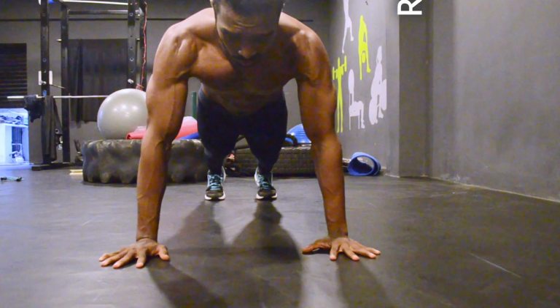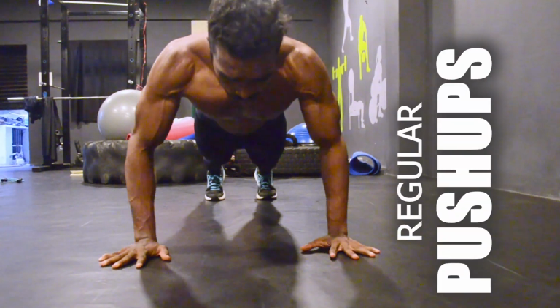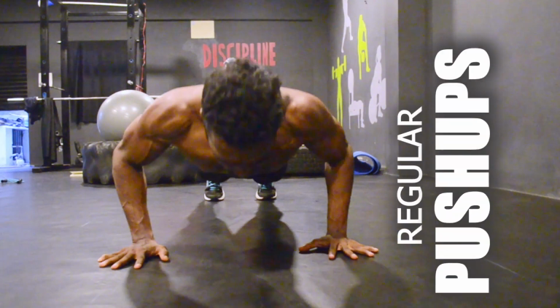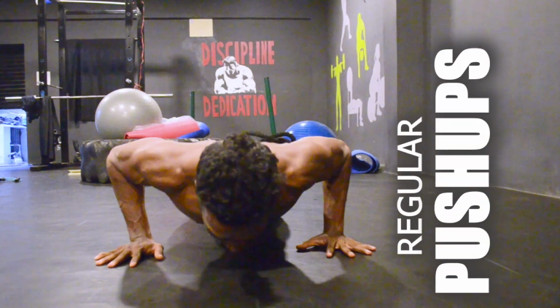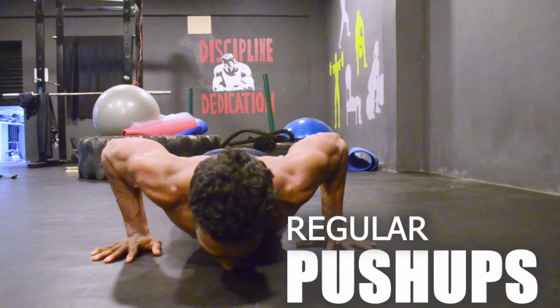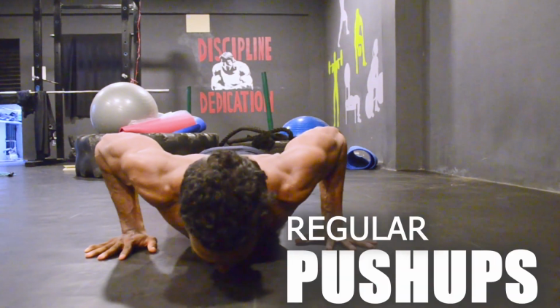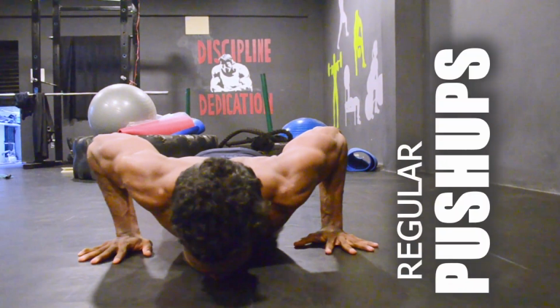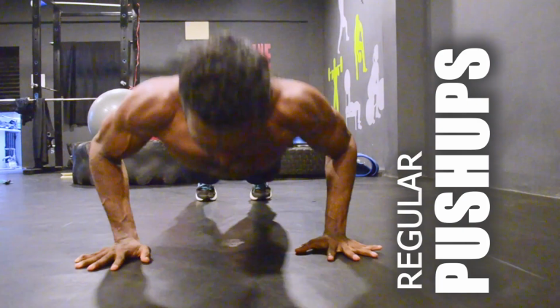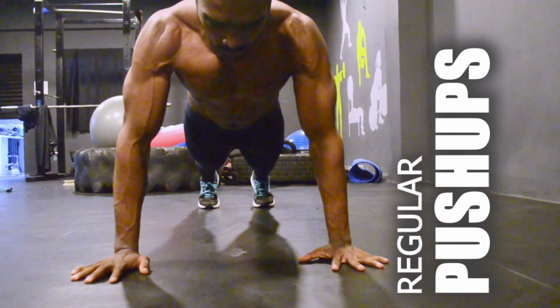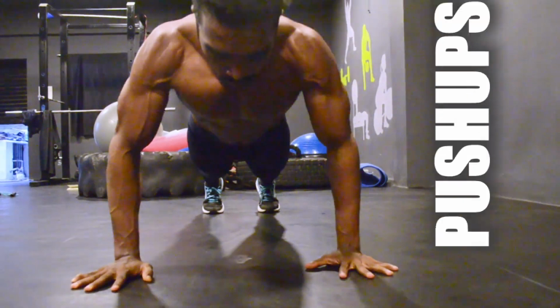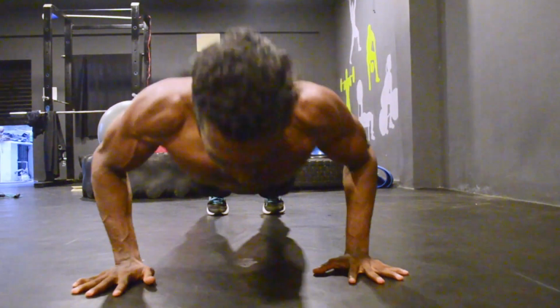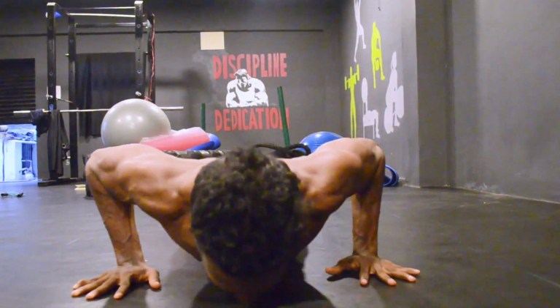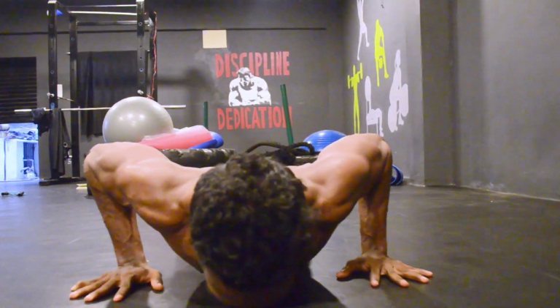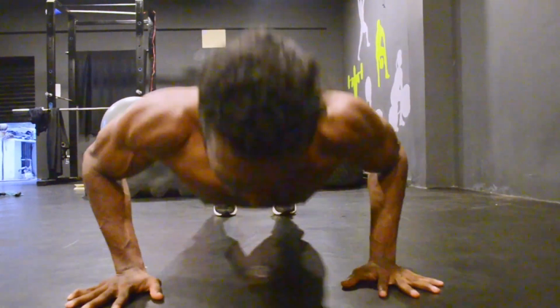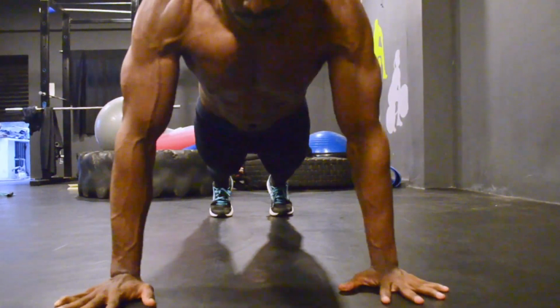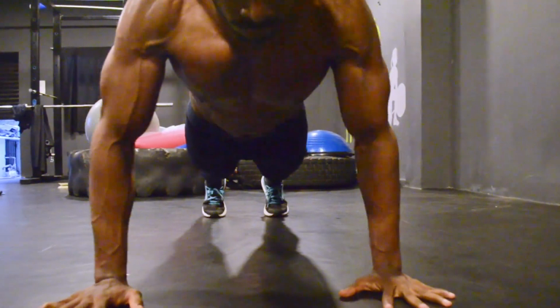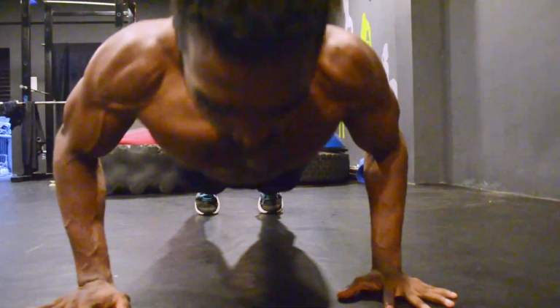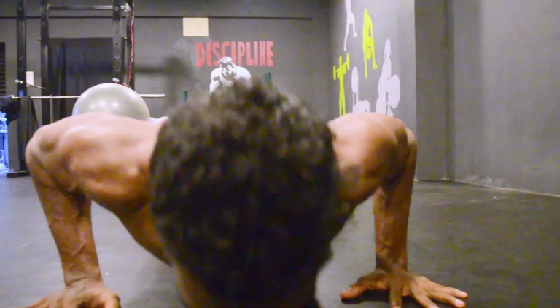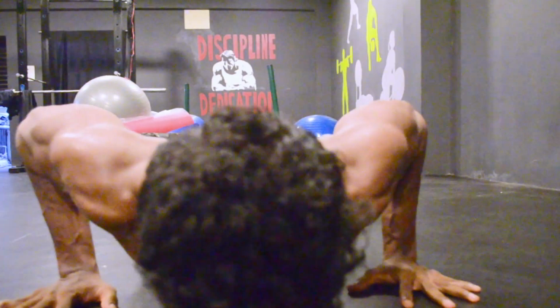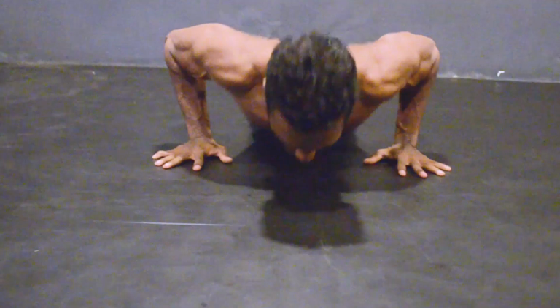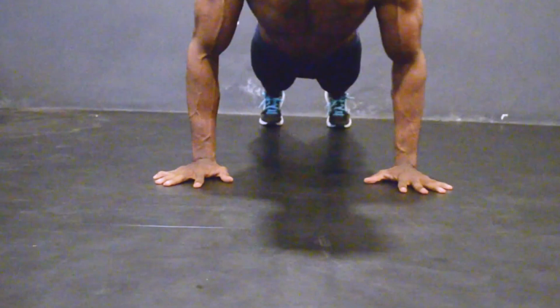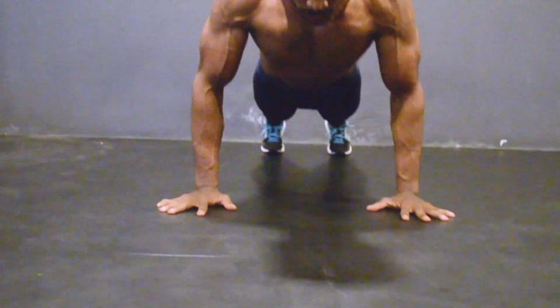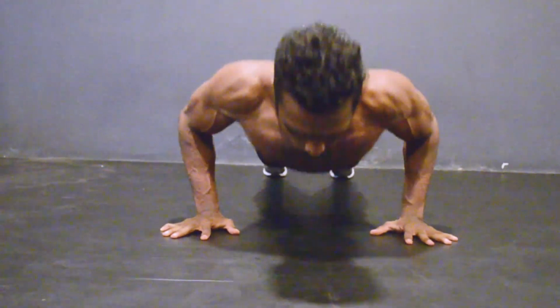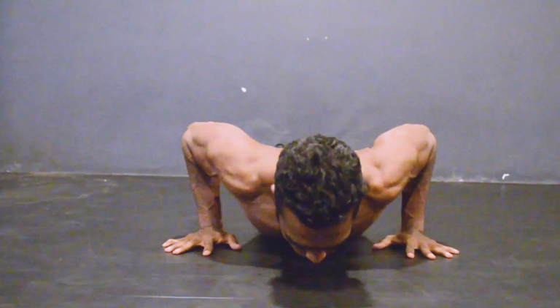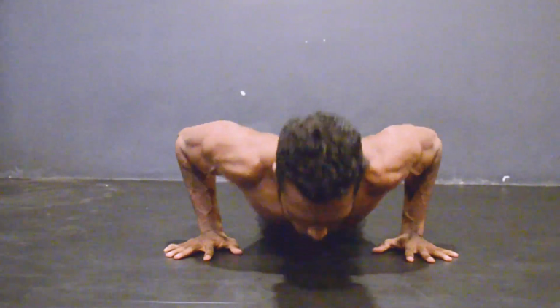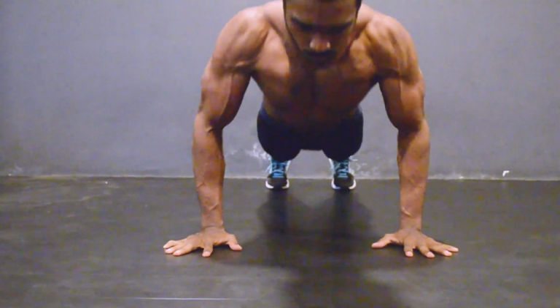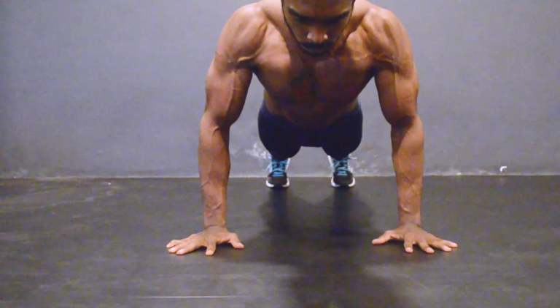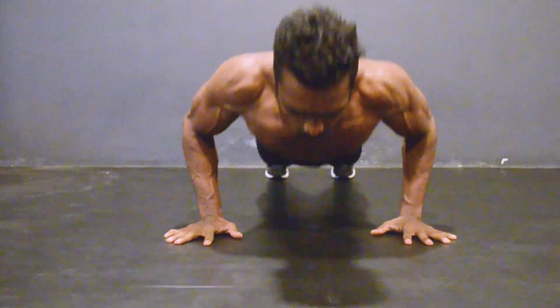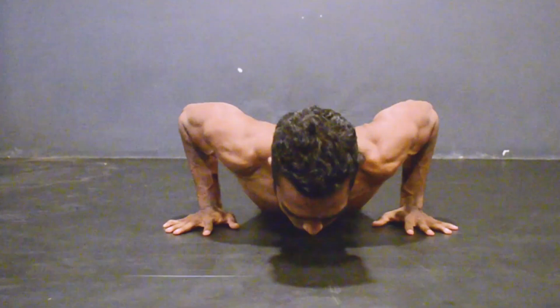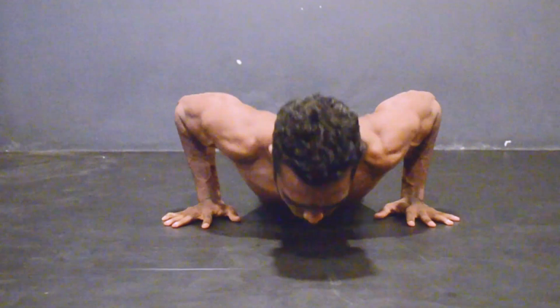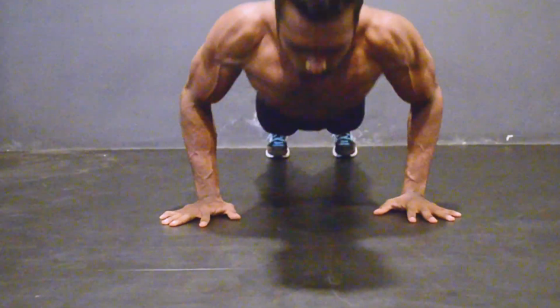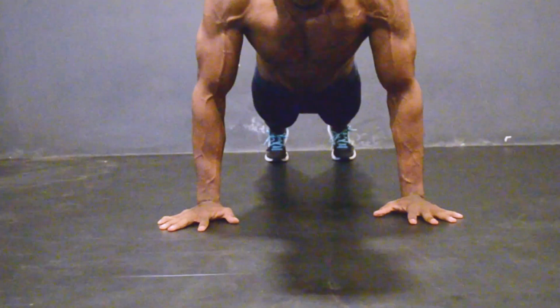The first one is regular push-ups, which is familiar to all of us. Keep your hand placement a little out from your shoulders and legs at your shoulder level and start the push-ups. While going down, use time under tension — that is, go as slow as possible and come up a little faster.